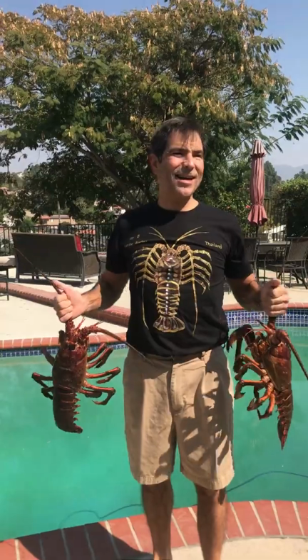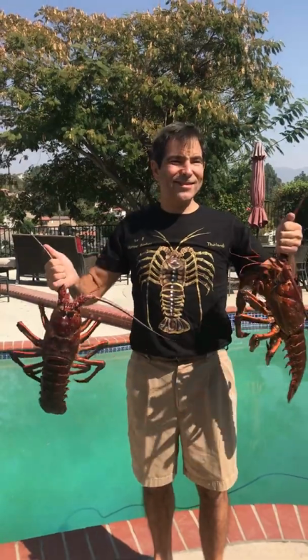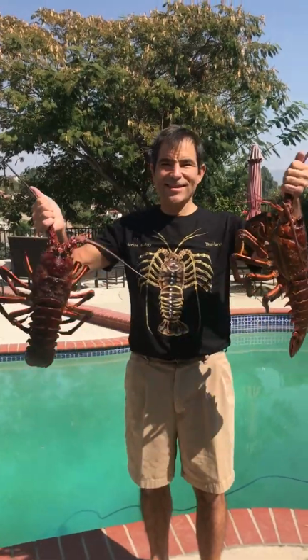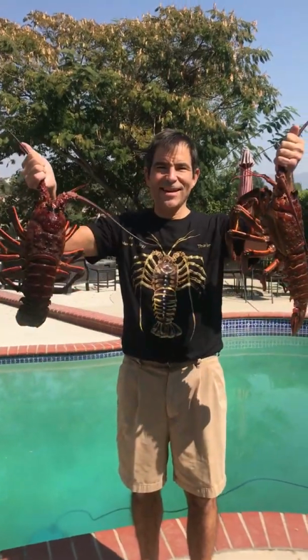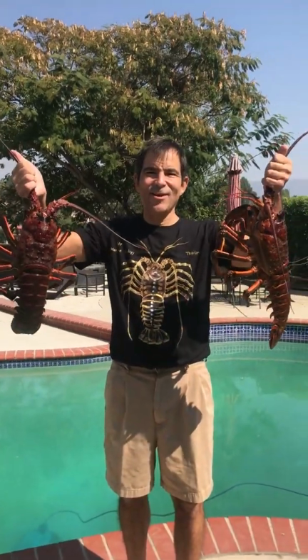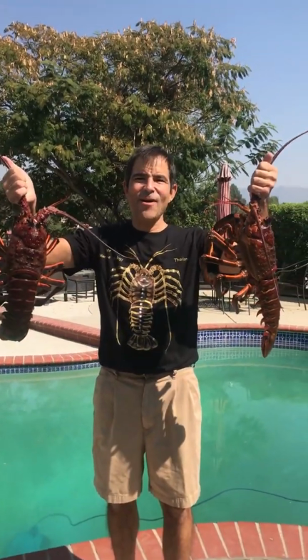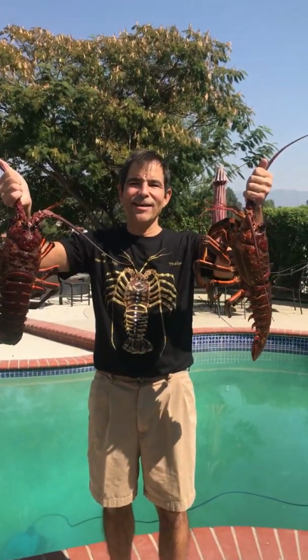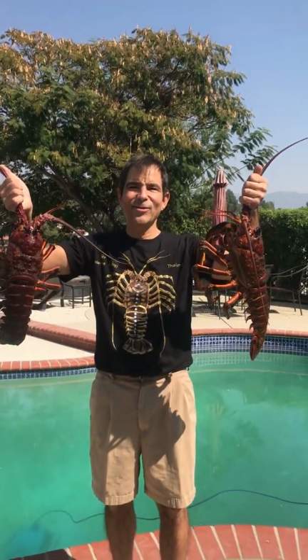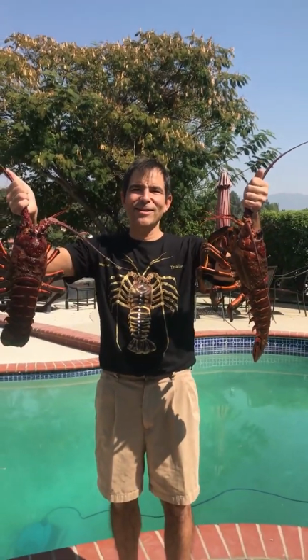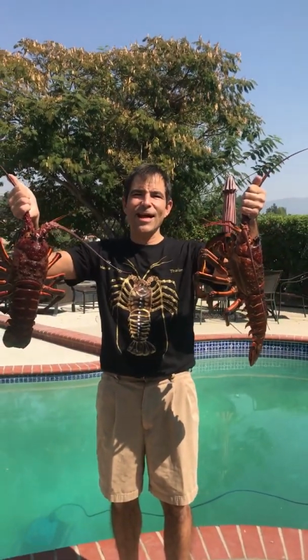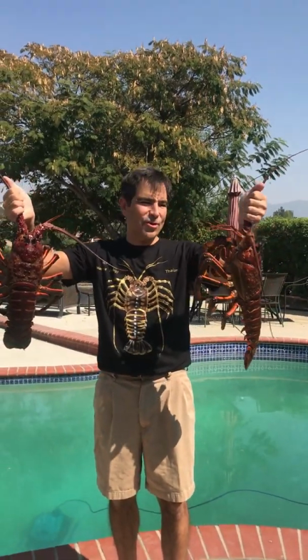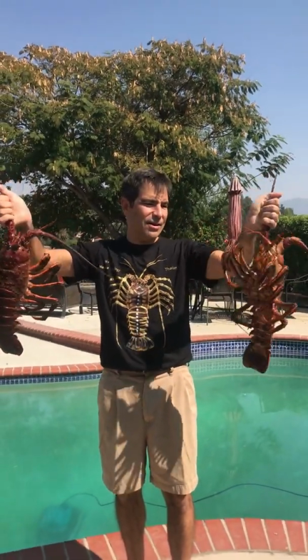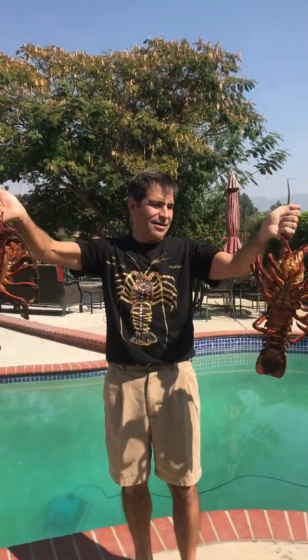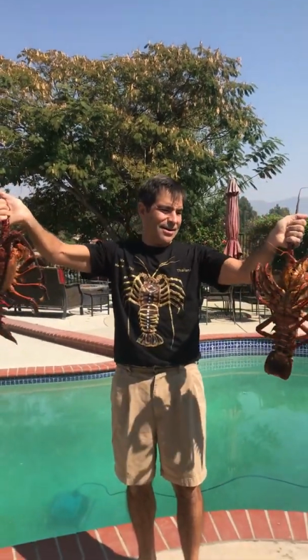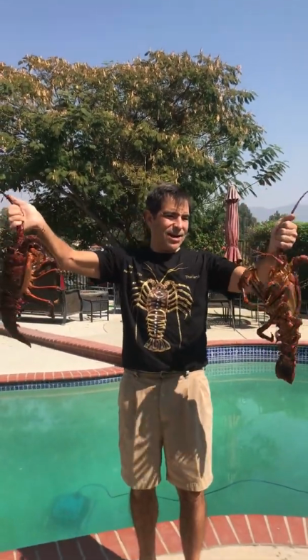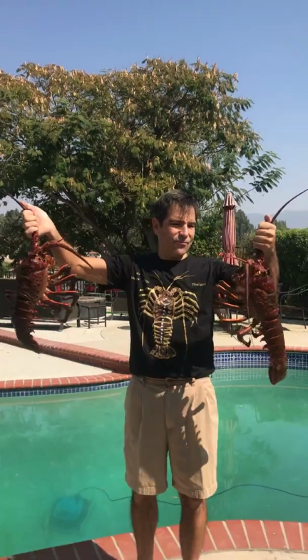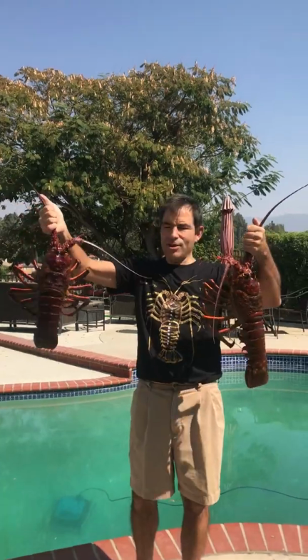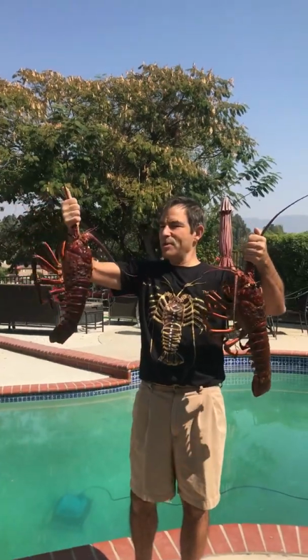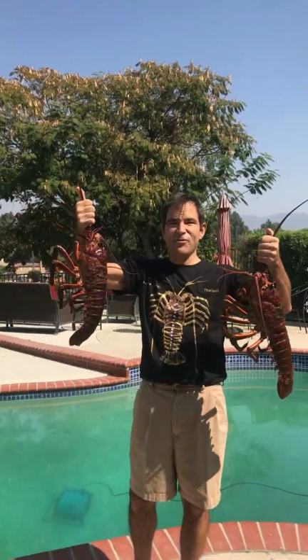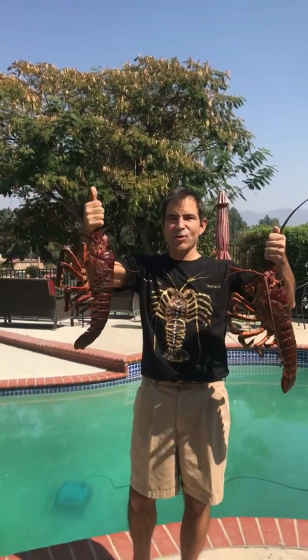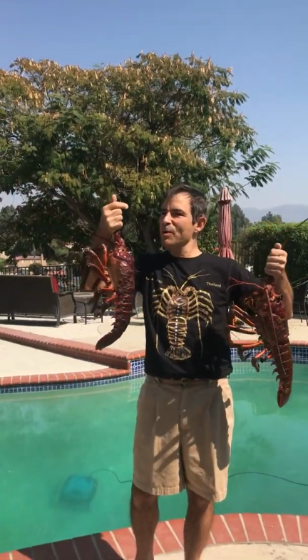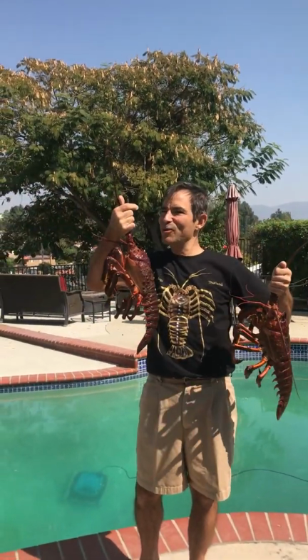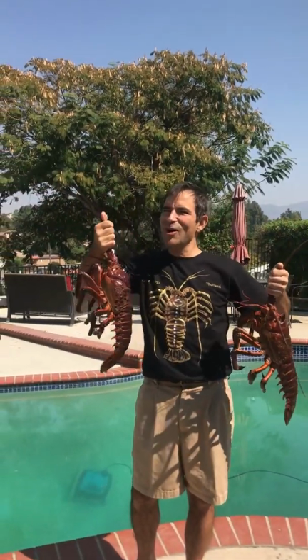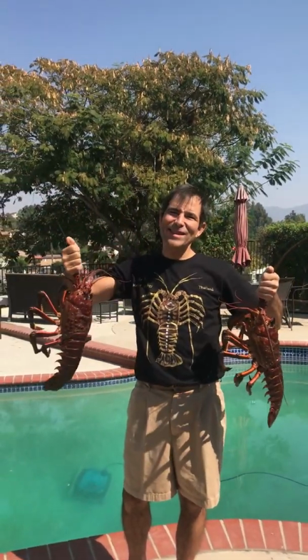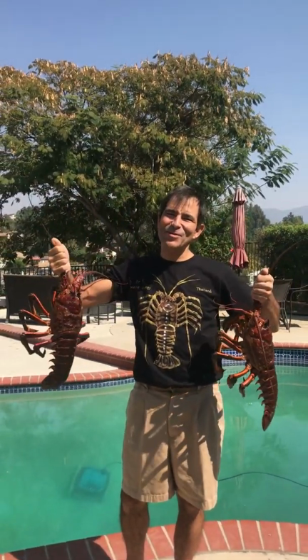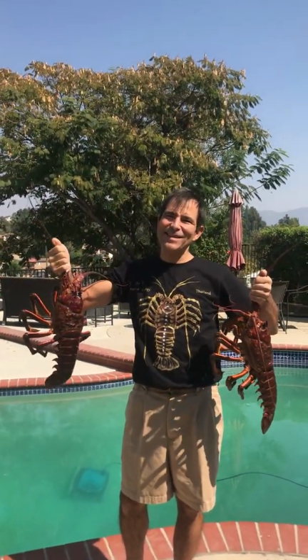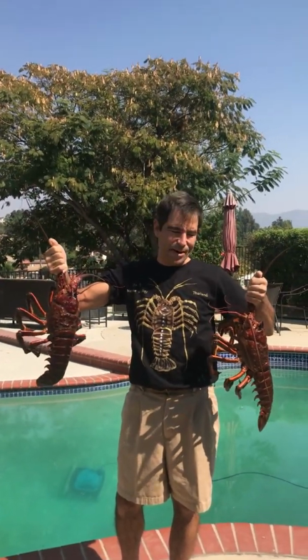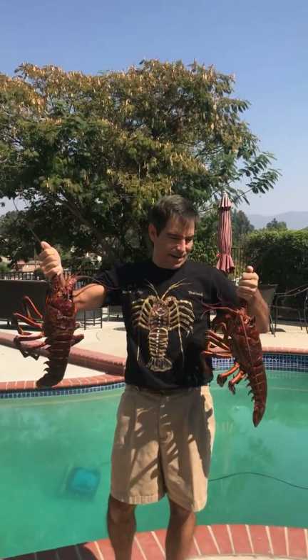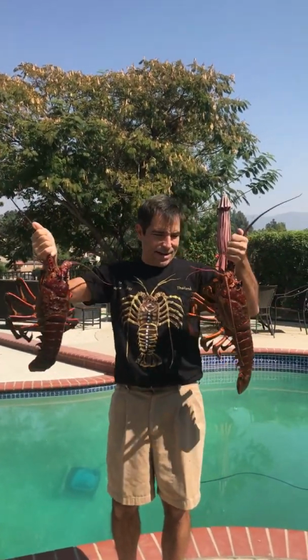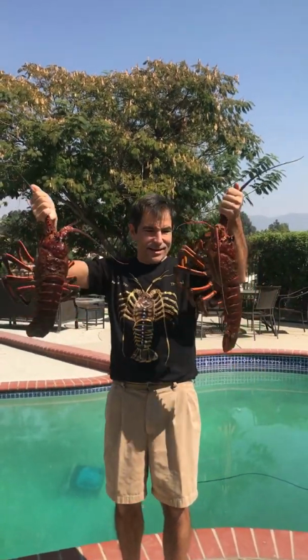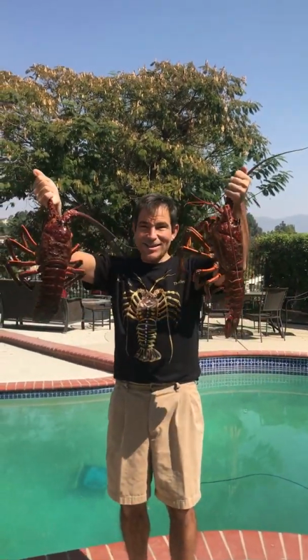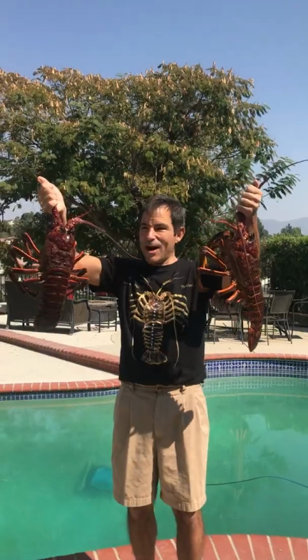Hi guys, so last night I got to go out and do a little lobster diving off the Pacific Coast. Remember, fishermen always keep their spots secret. You can see why.